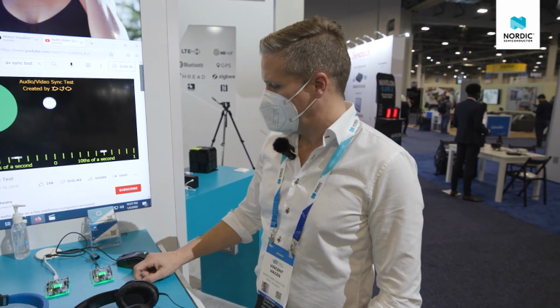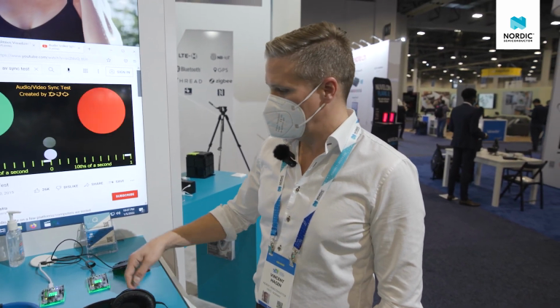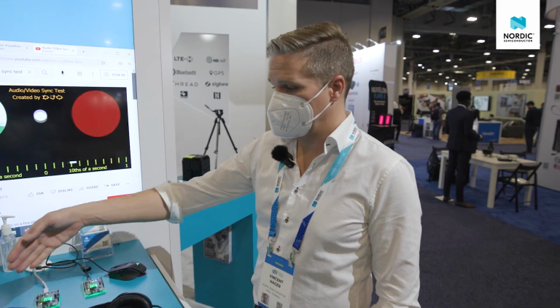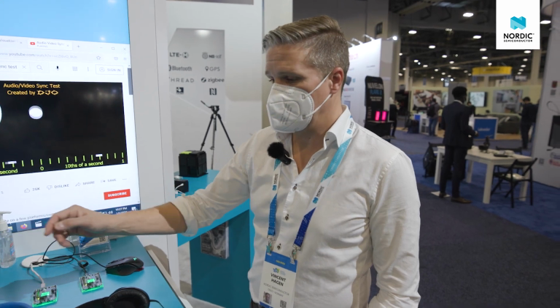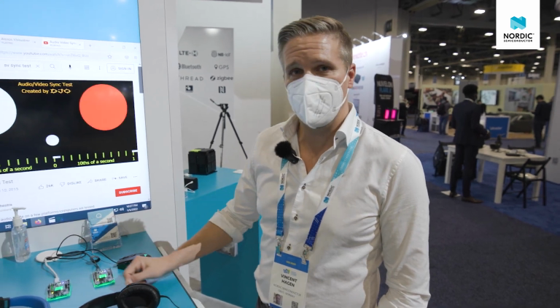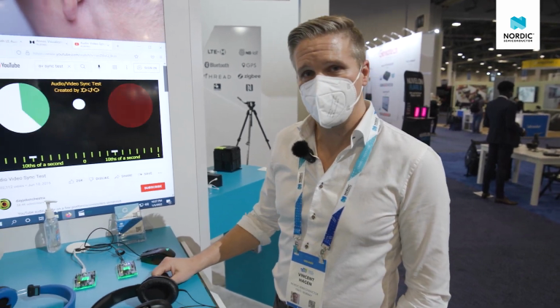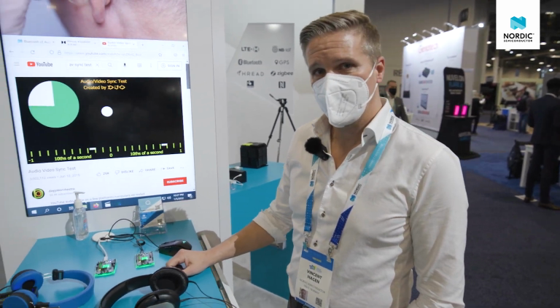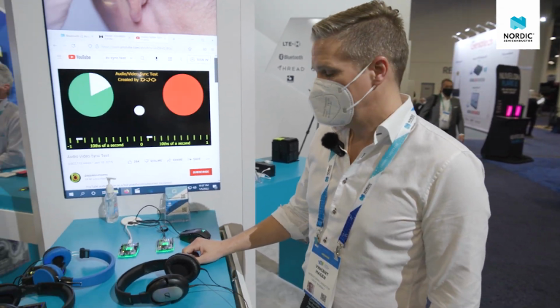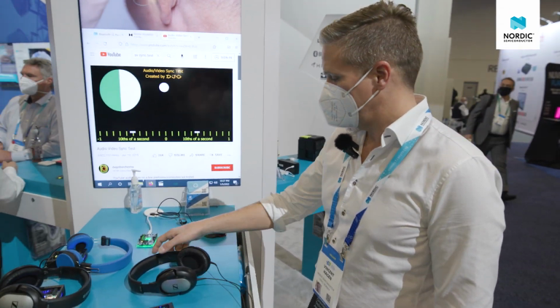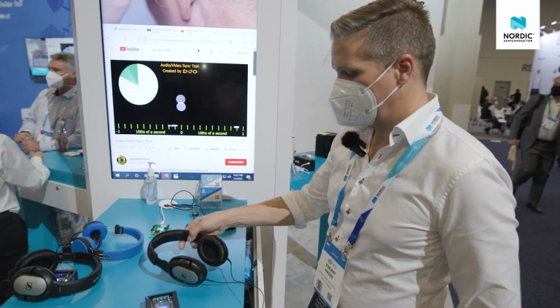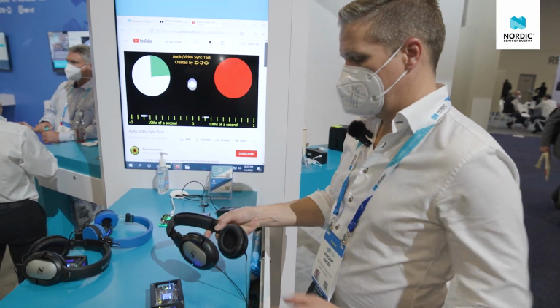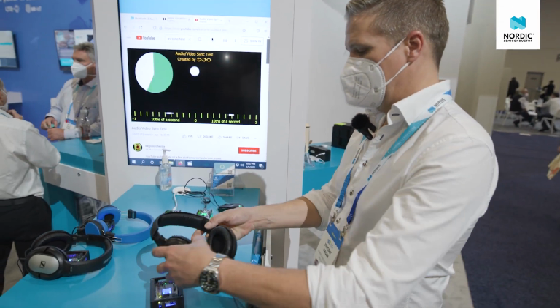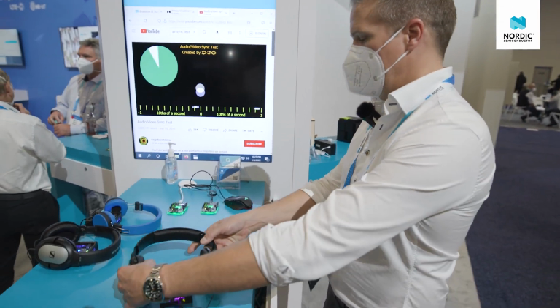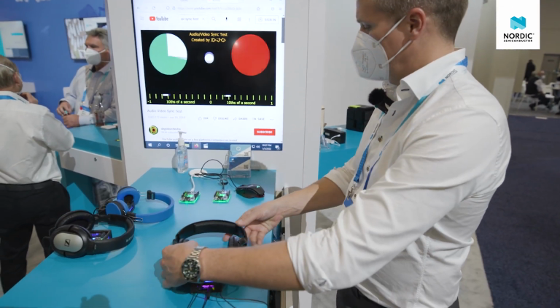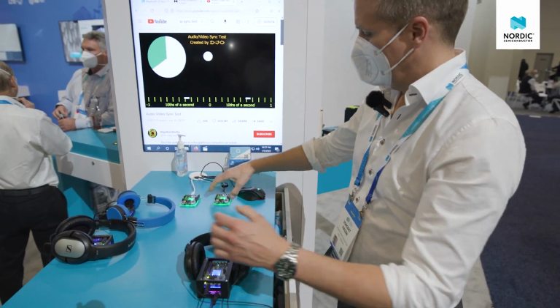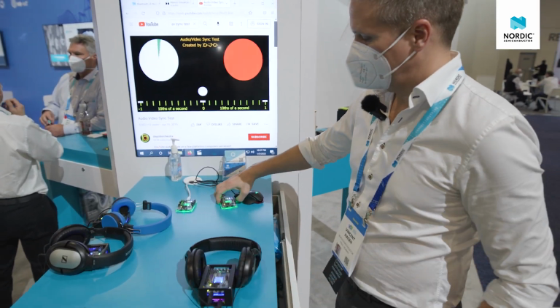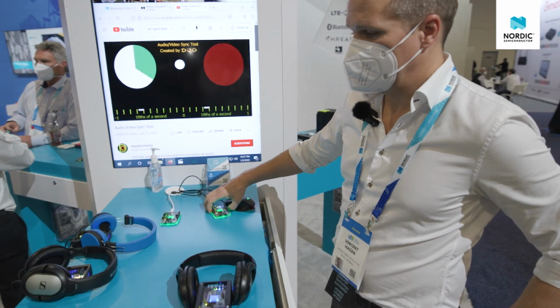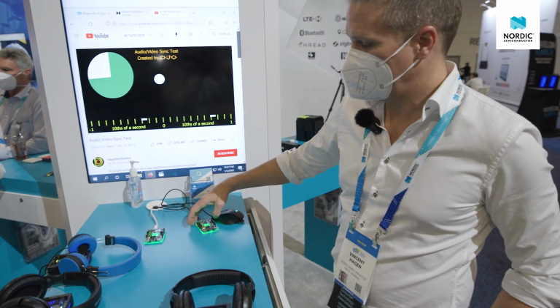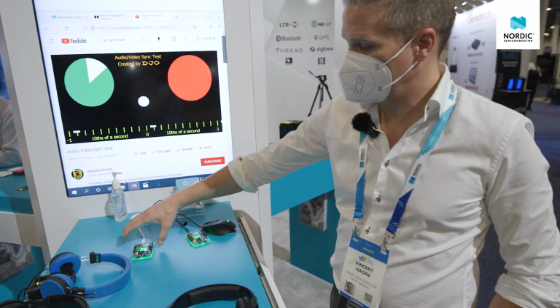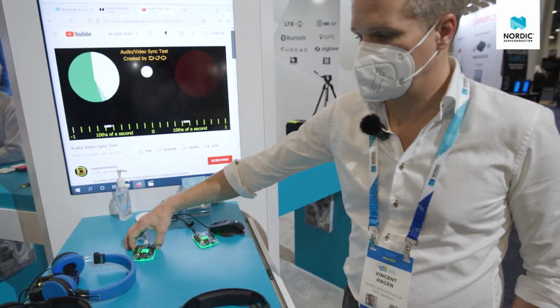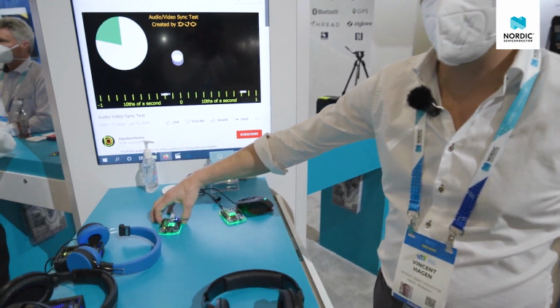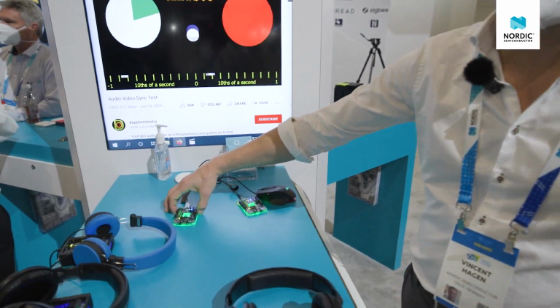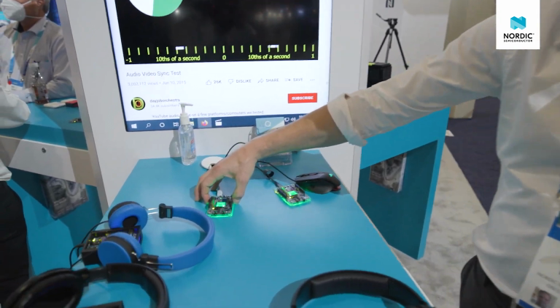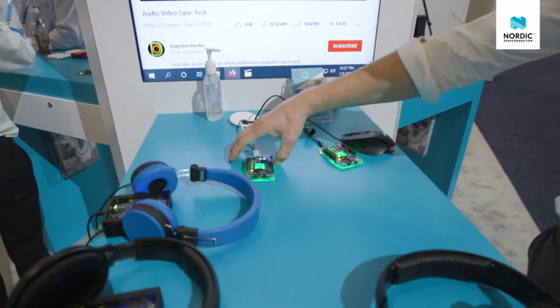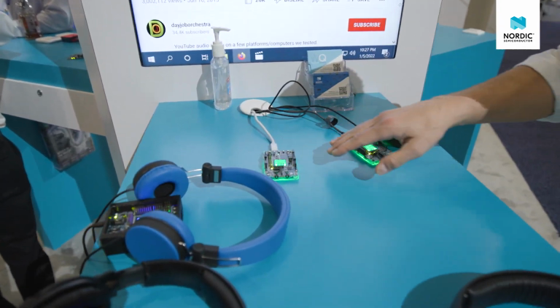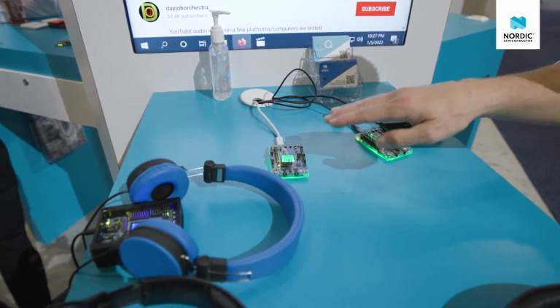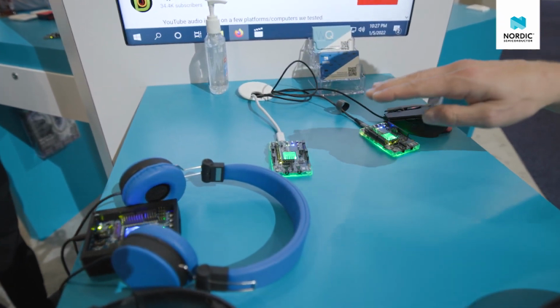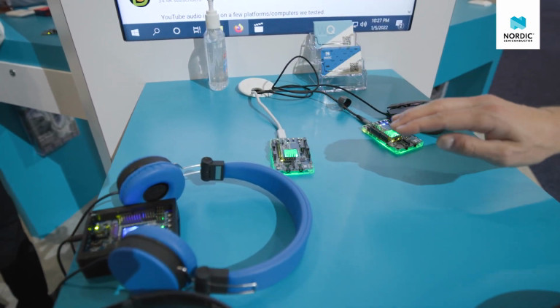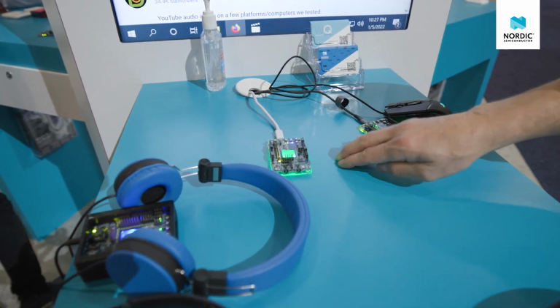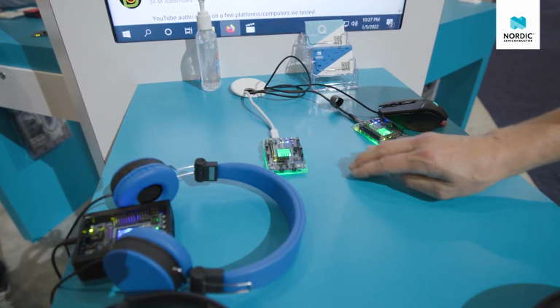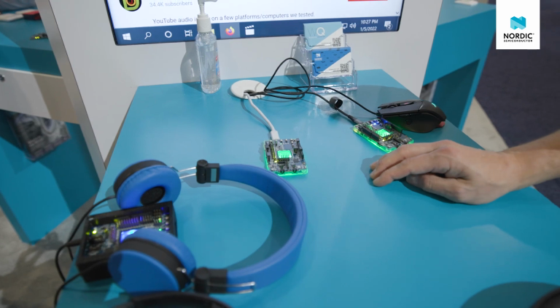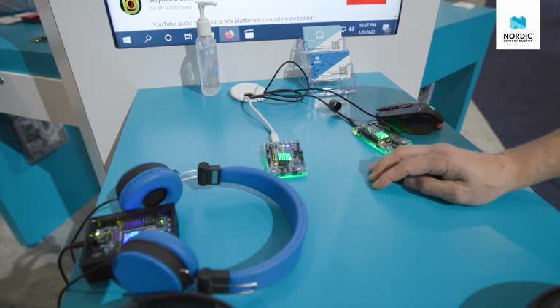The next demo is going to be BIS. So that's the other demo here — this was the CIS gateway, and this is going to be the BIS gateway. This is now doing Broadcast Isochronous Streams.